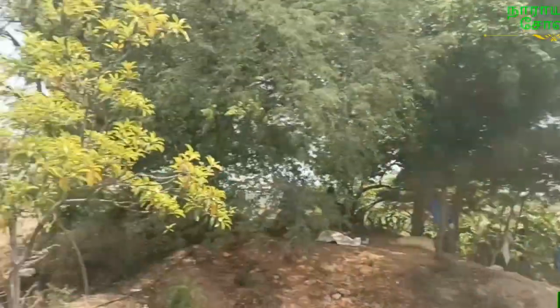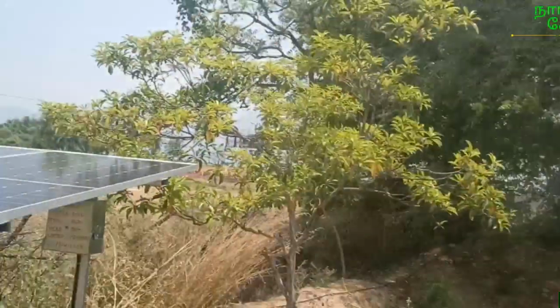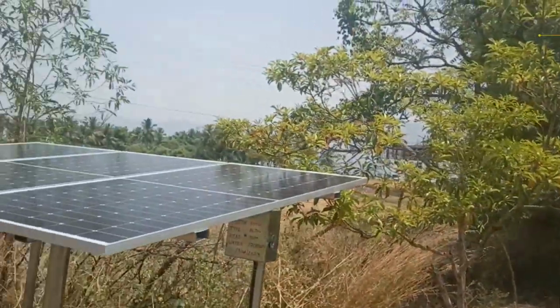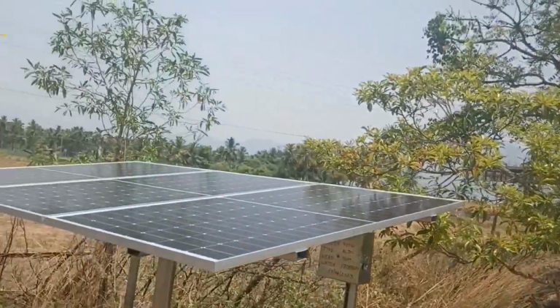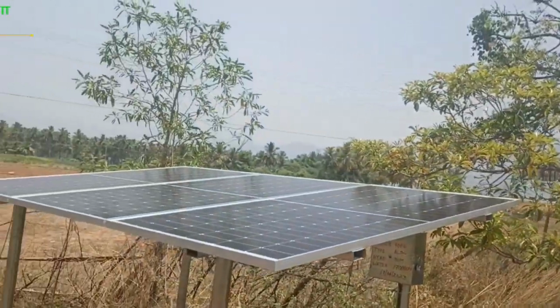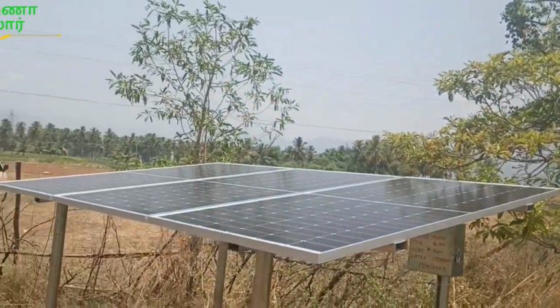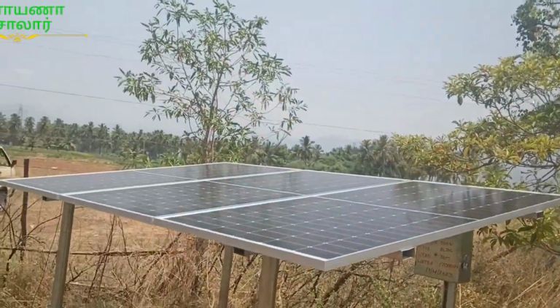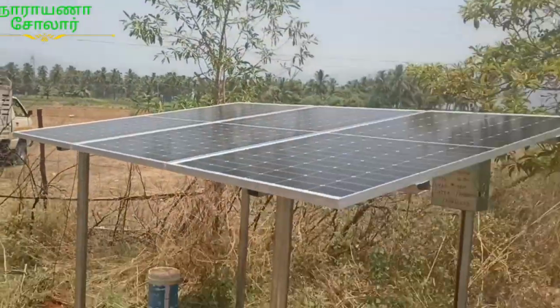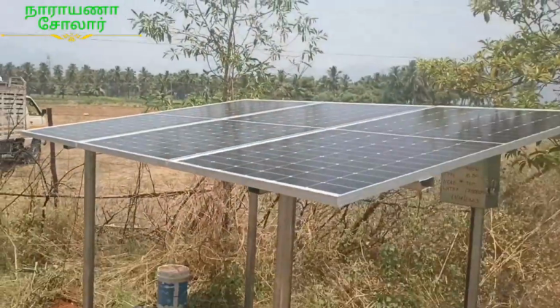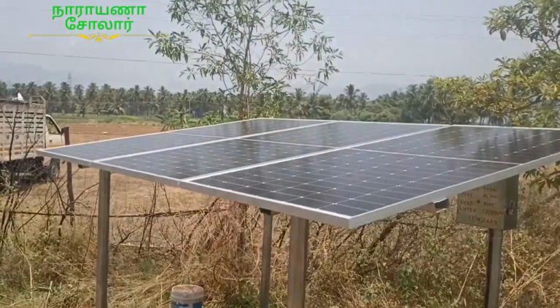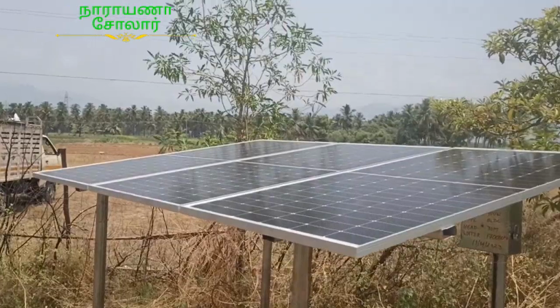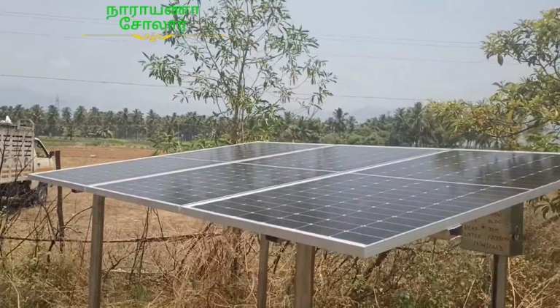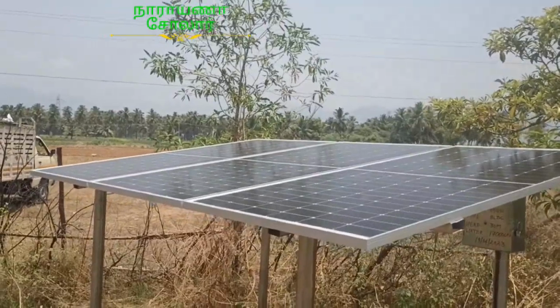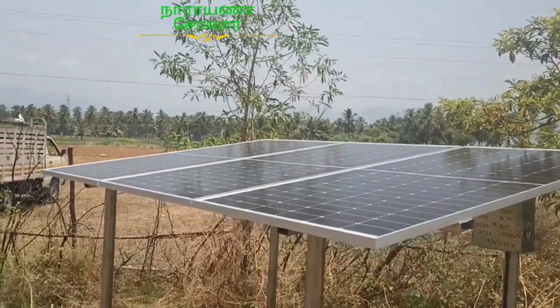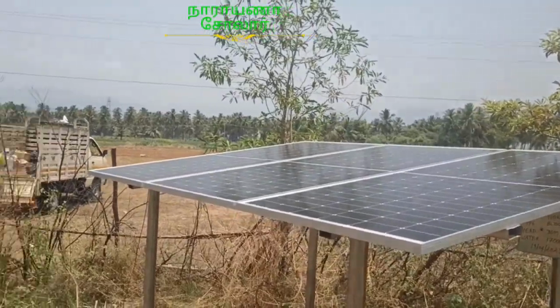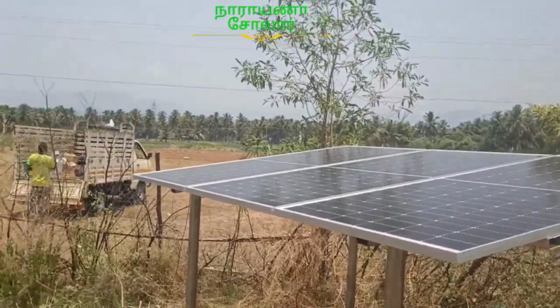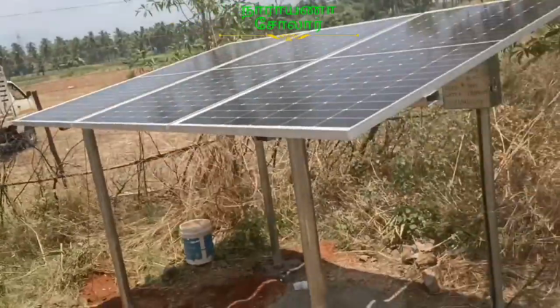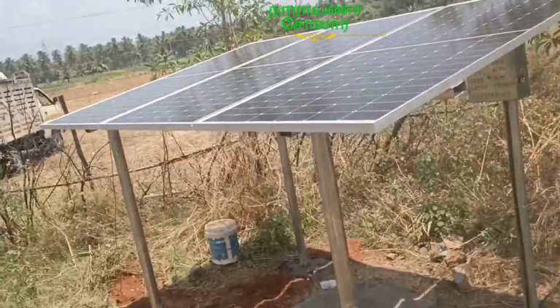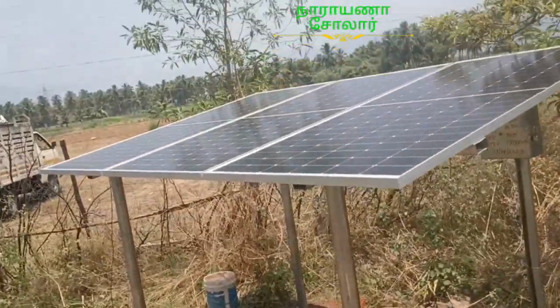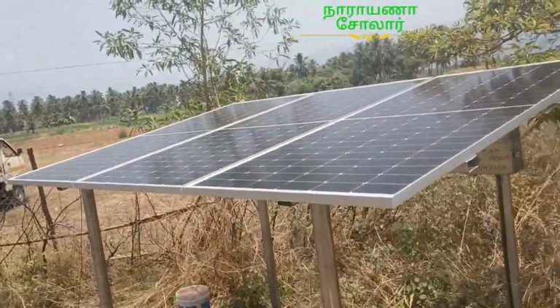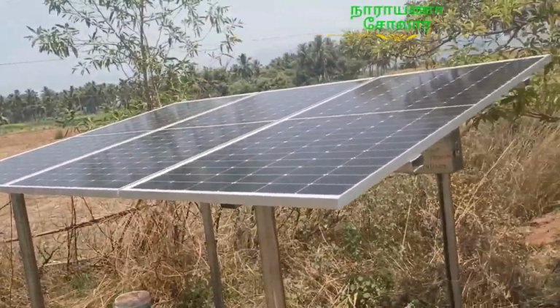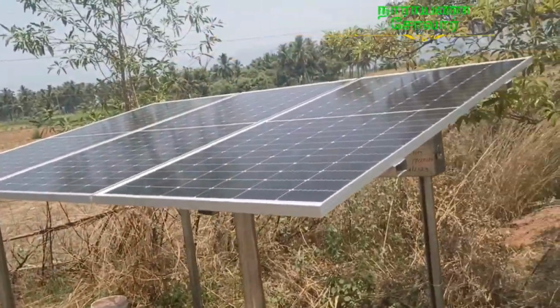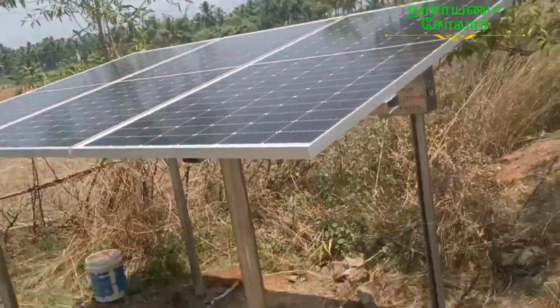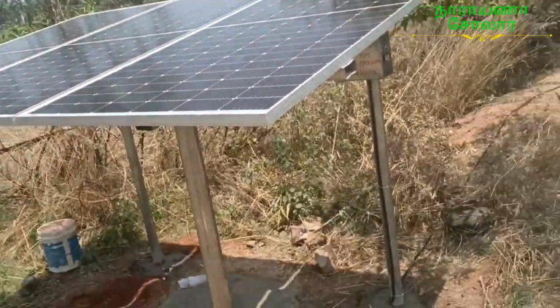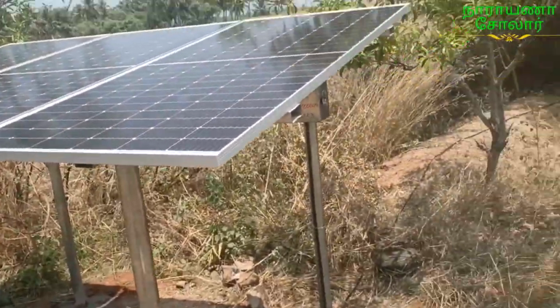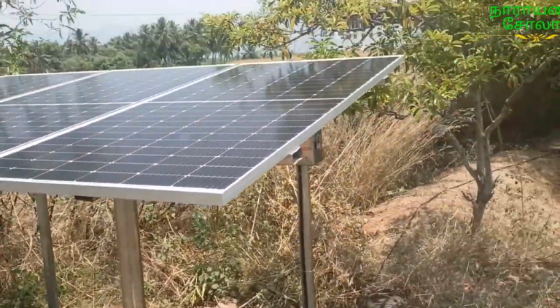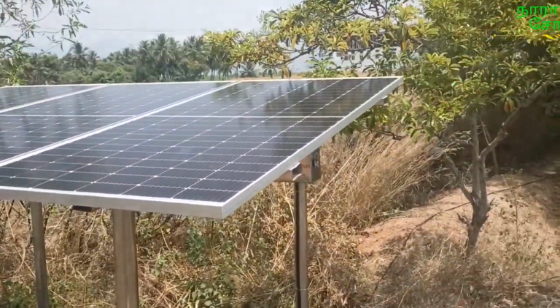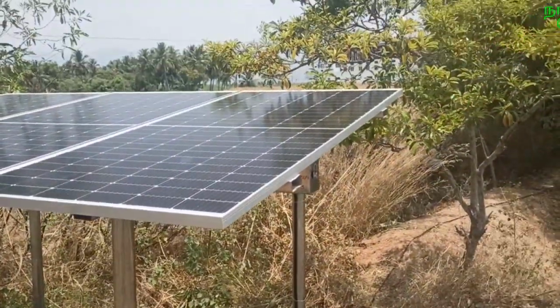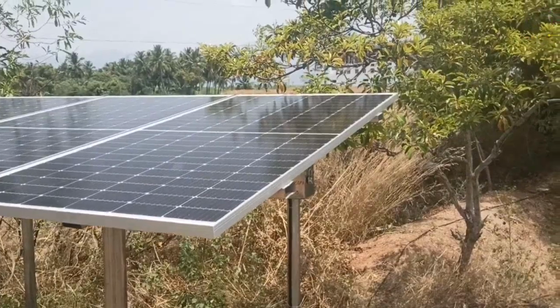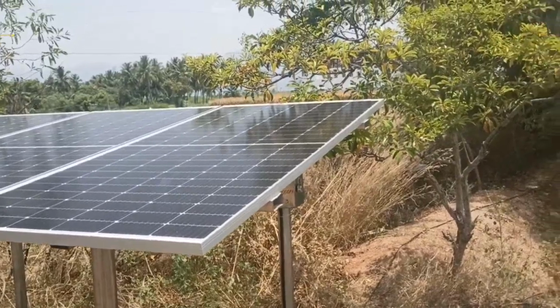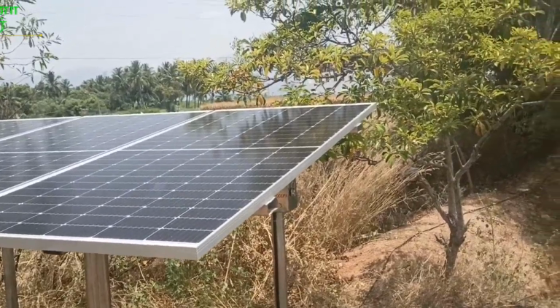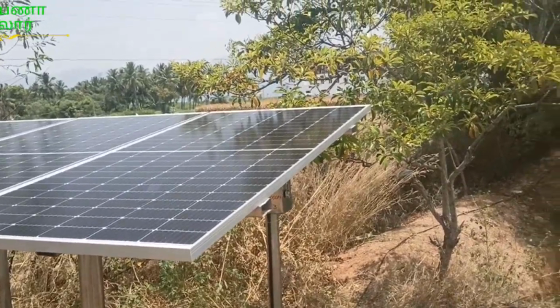The first budget is $9,000. Full set: motor, pipe, solar, structure, coolie, welding.